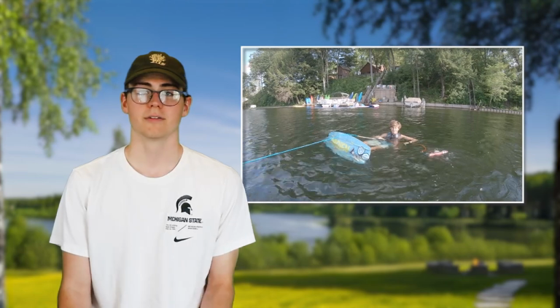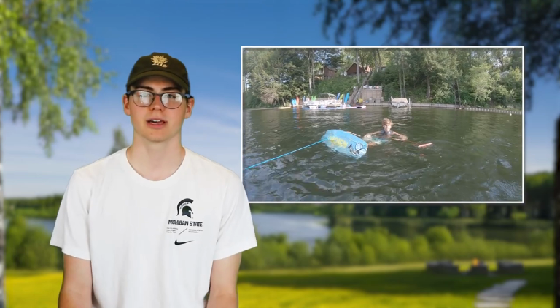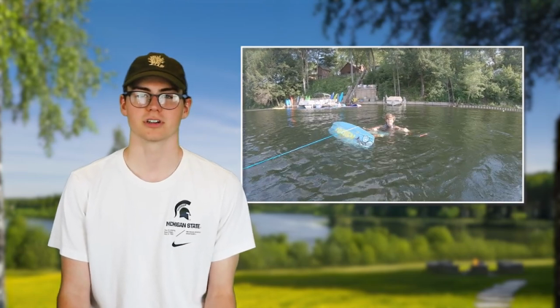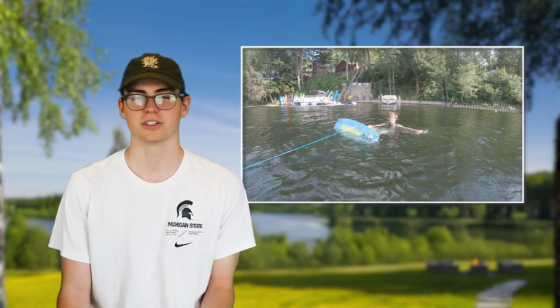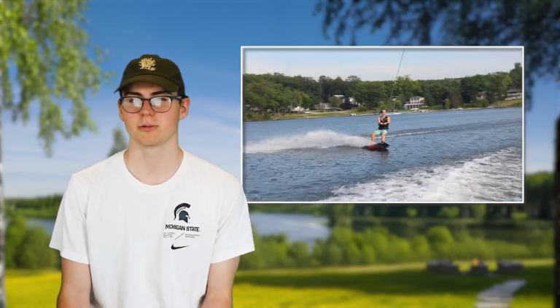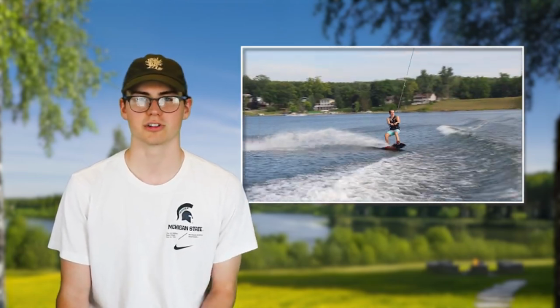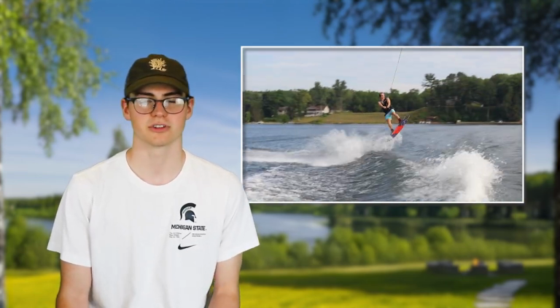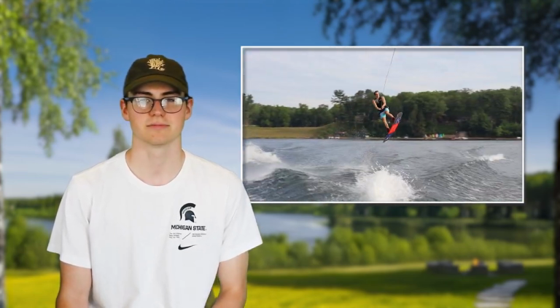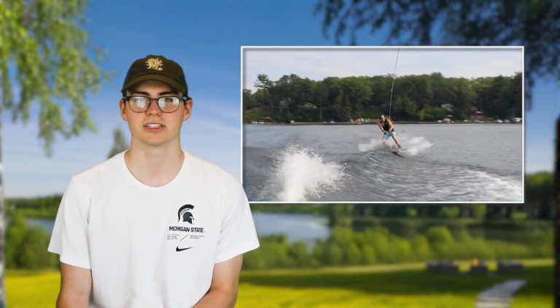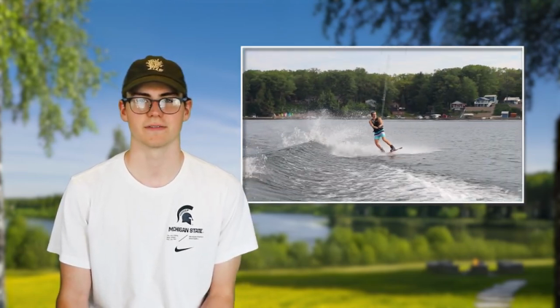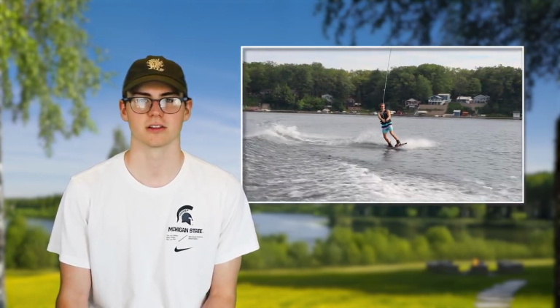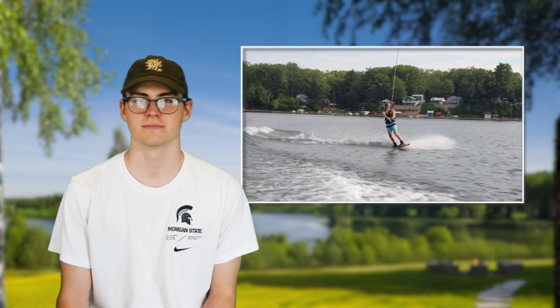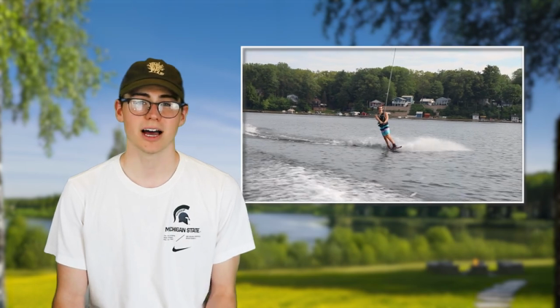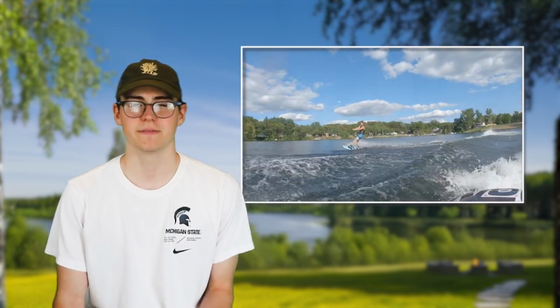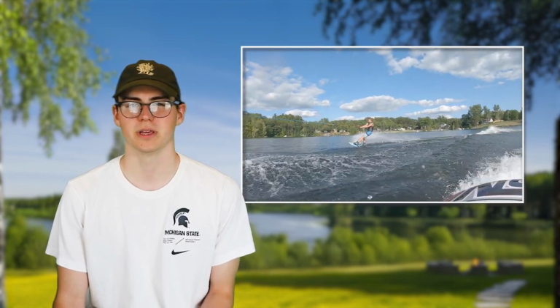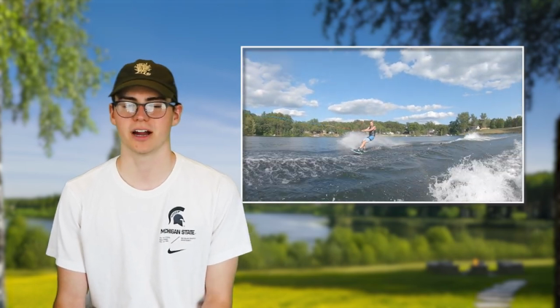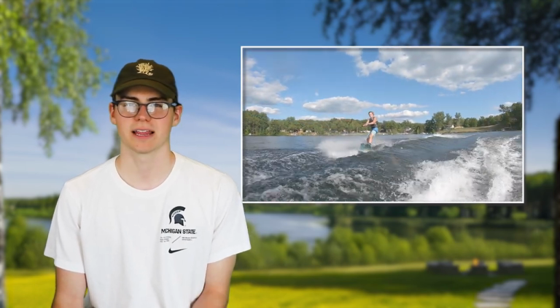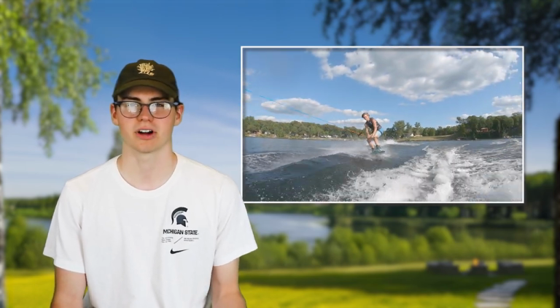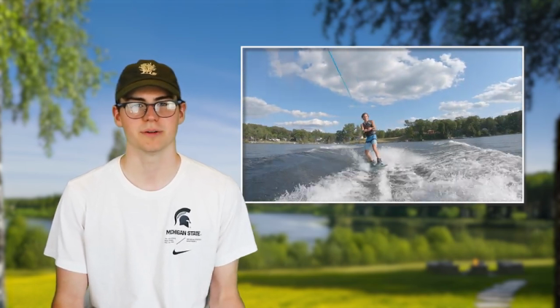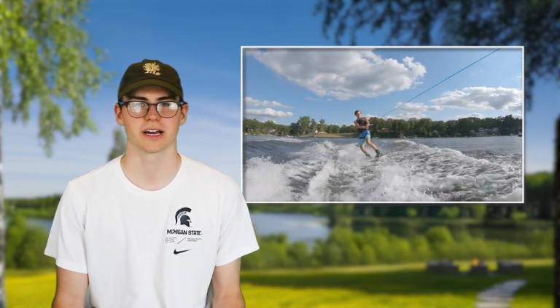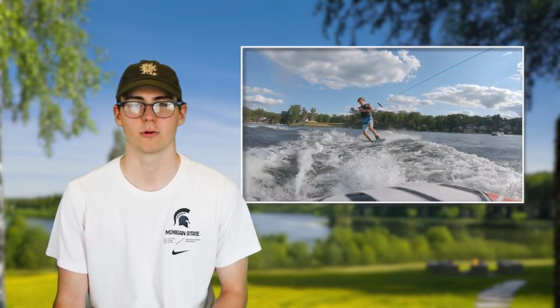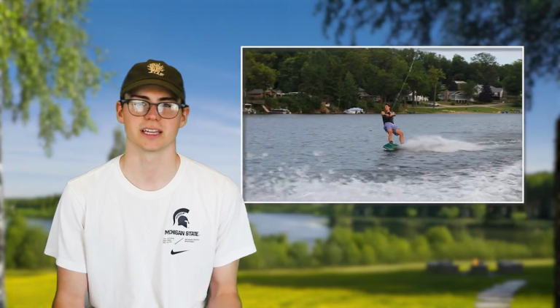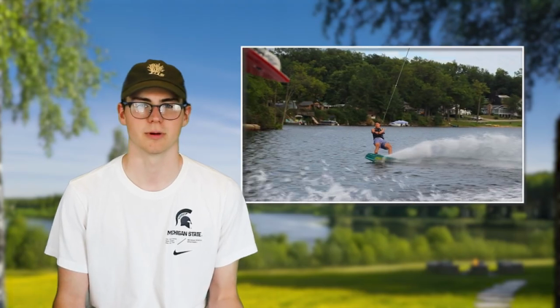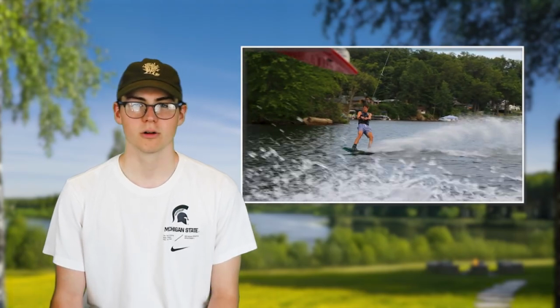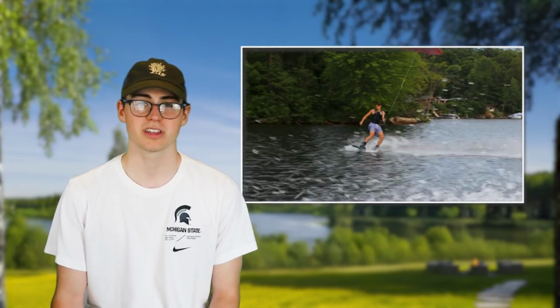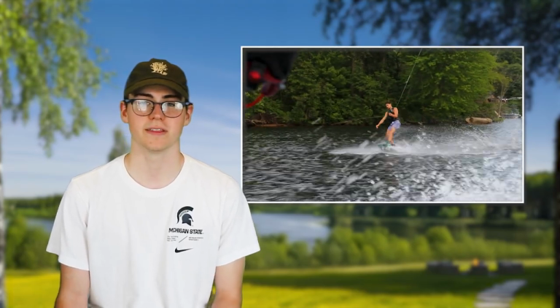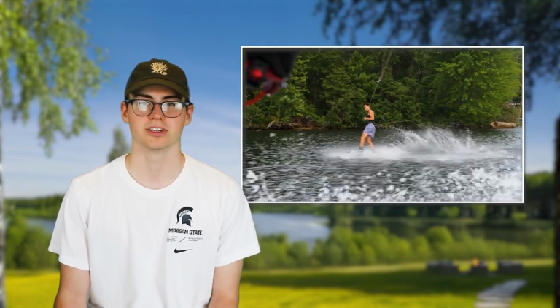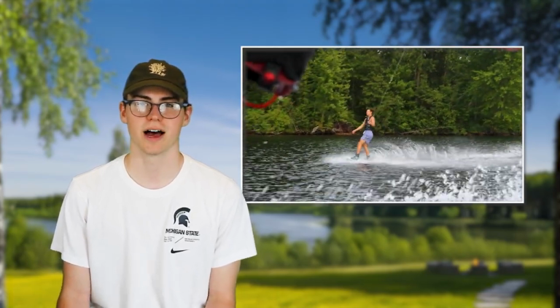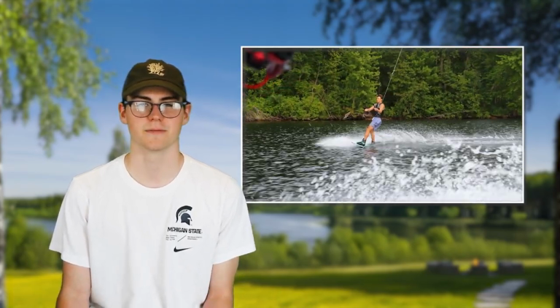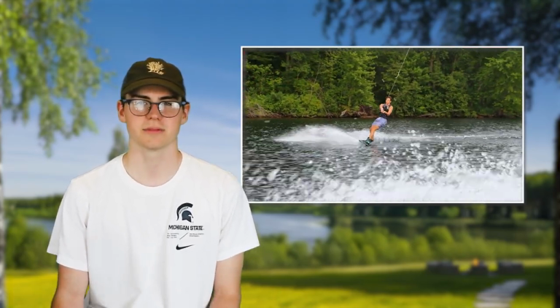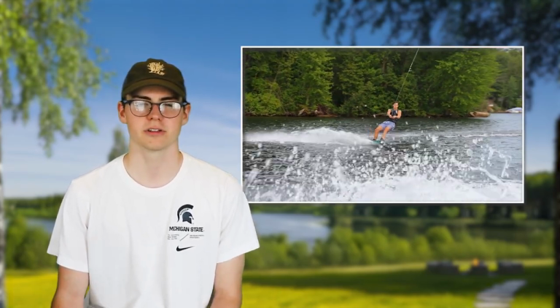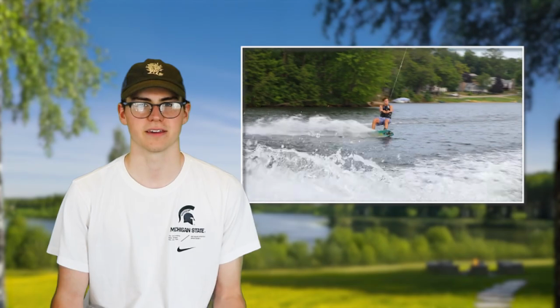For beginner wakeboarders looking to start jumping the wake or doing some tricks, the ollie is a great first thing to learn. It can help you get a feel for being in the air and allow you to try some simple tricks before taking them wake to wake. We'll show you some other fun things you can do with an ollie, but first let's go through the trick itself.